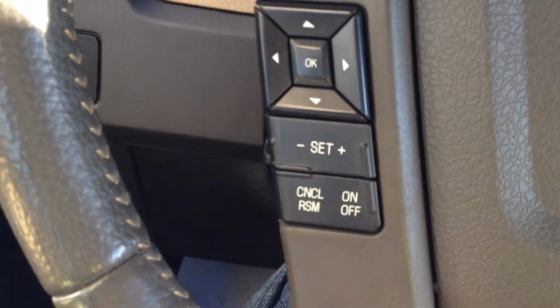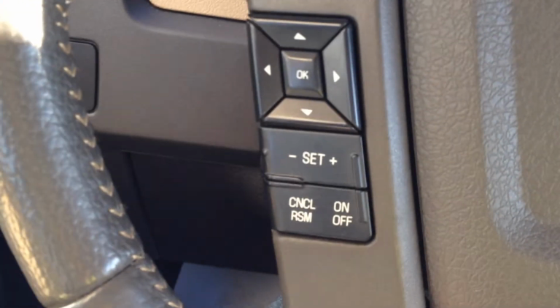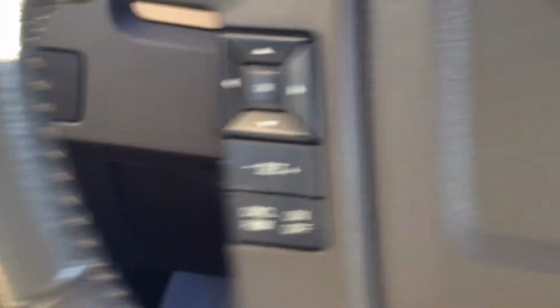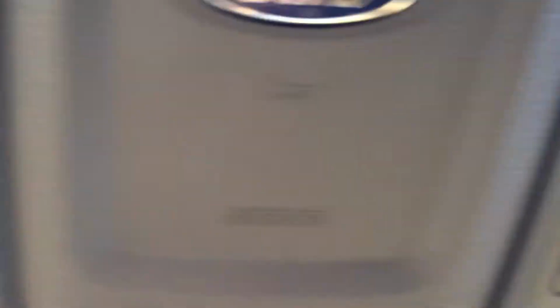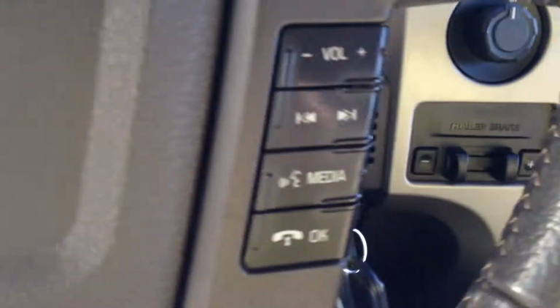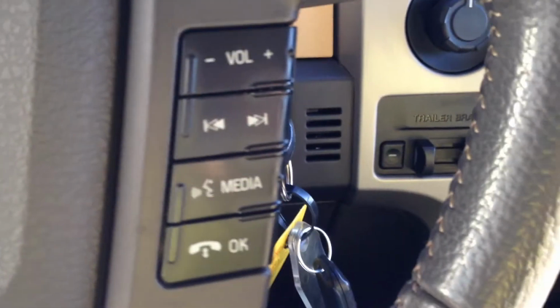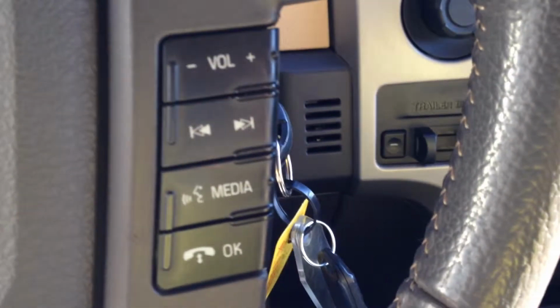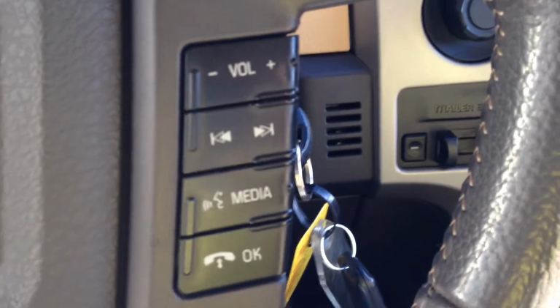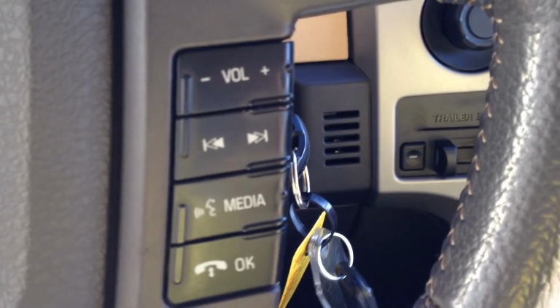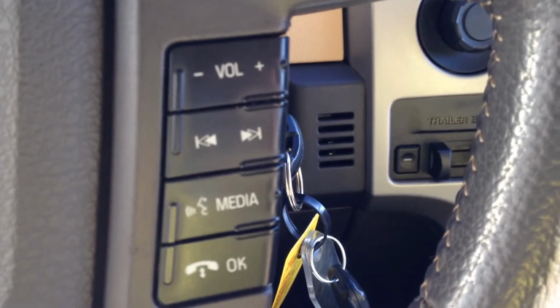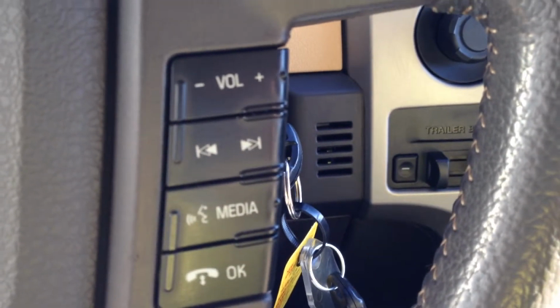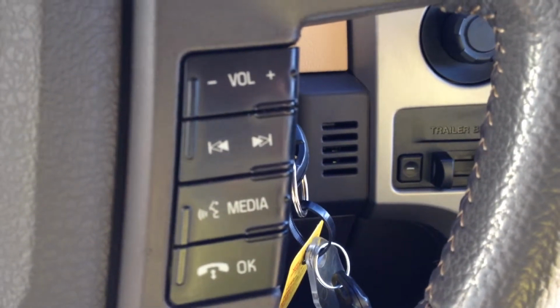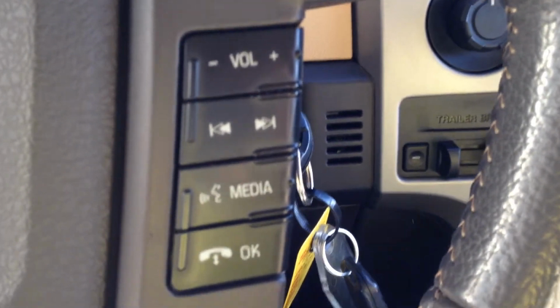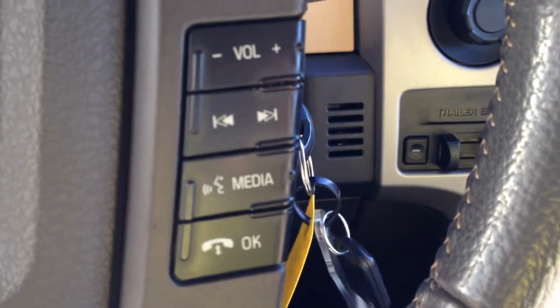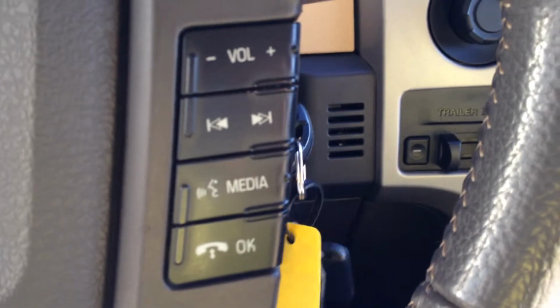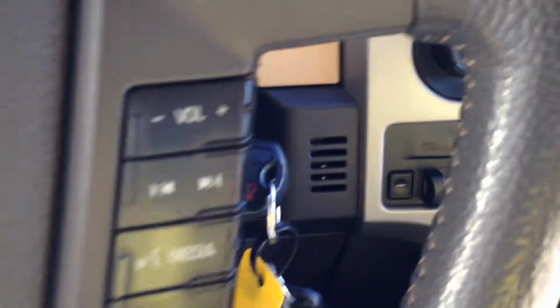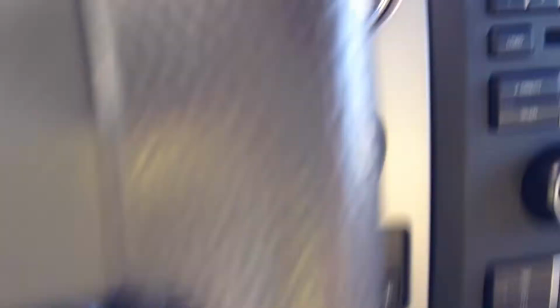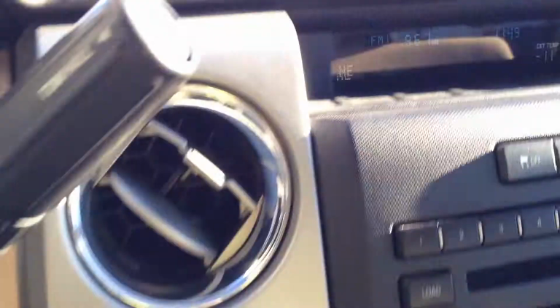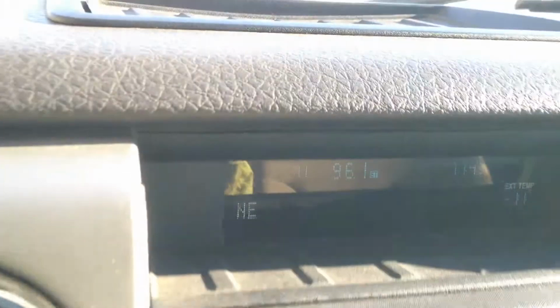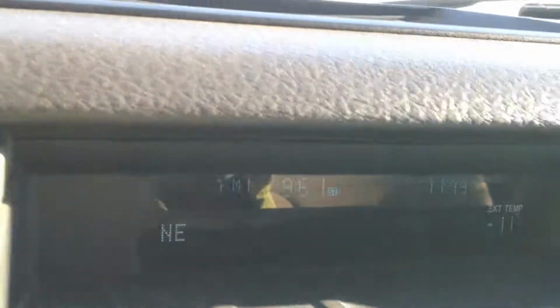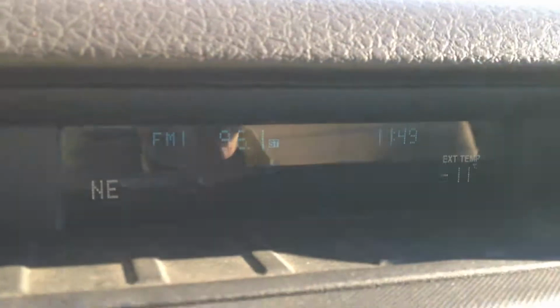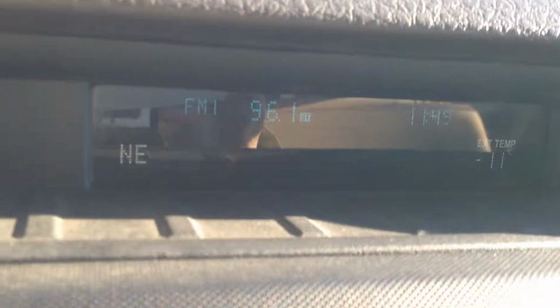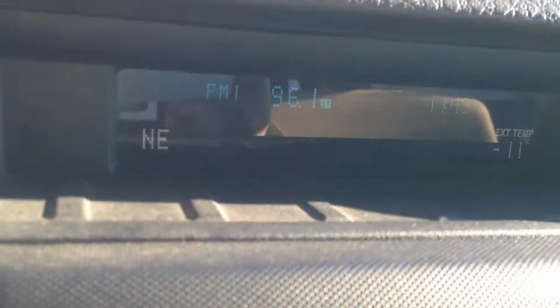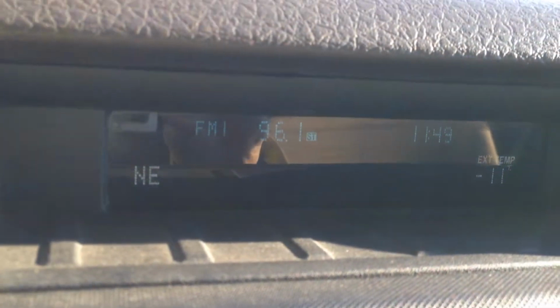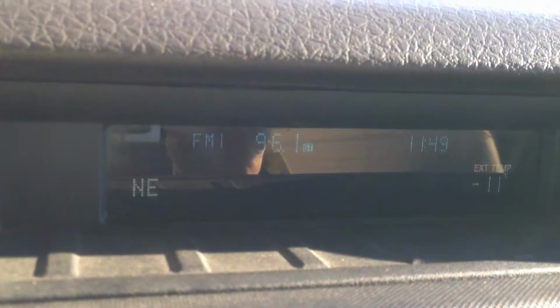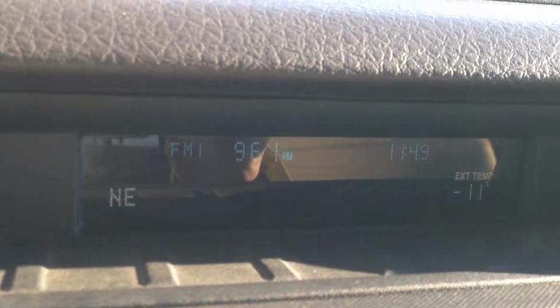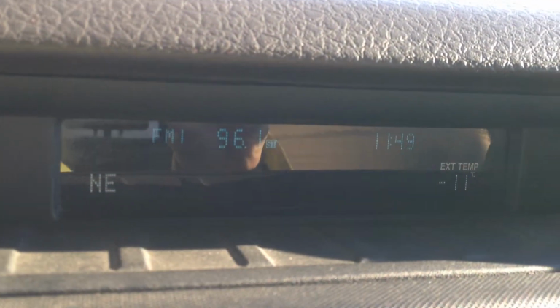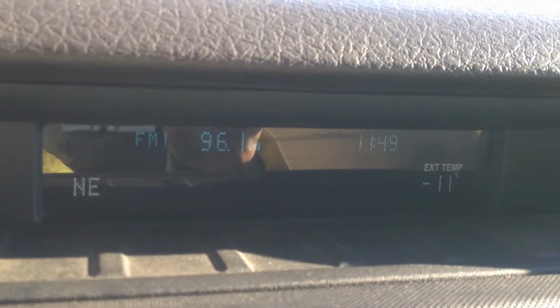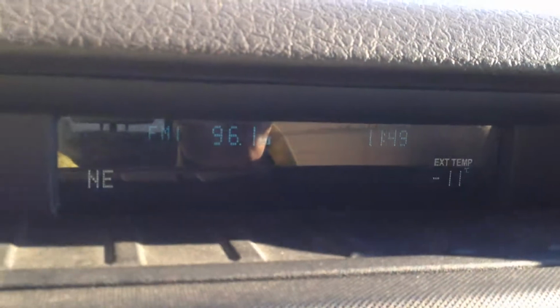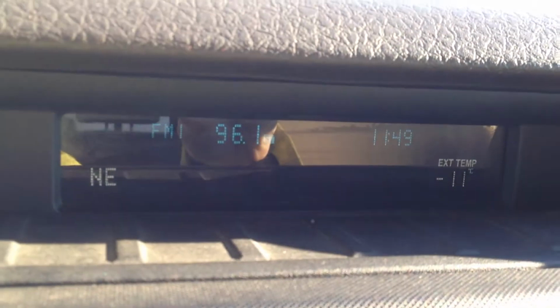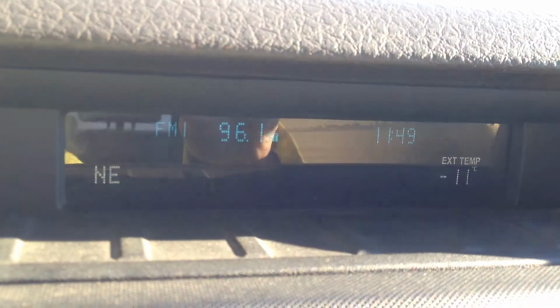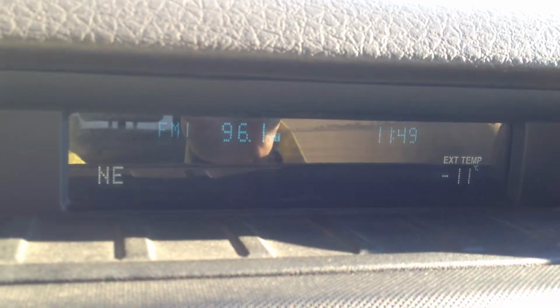Cruise control options as well. Volume and media you can change, as well as hands free. We also have our display screen which shows us AM and FM.